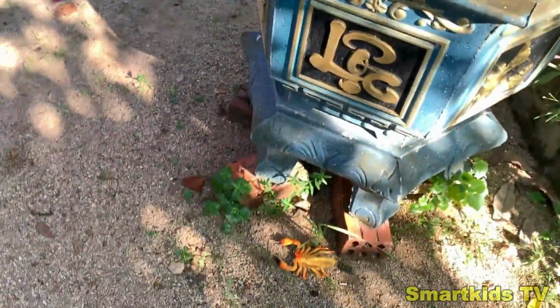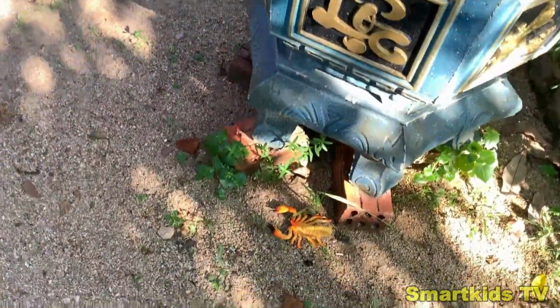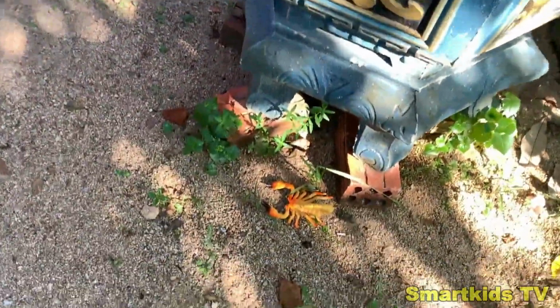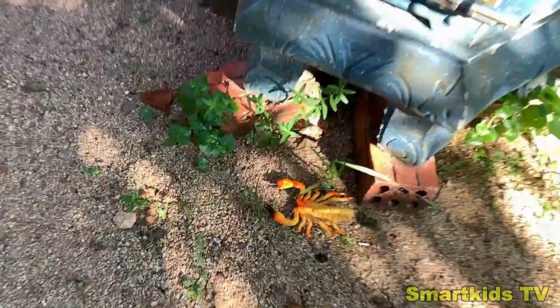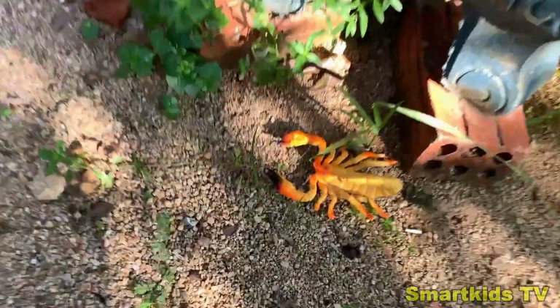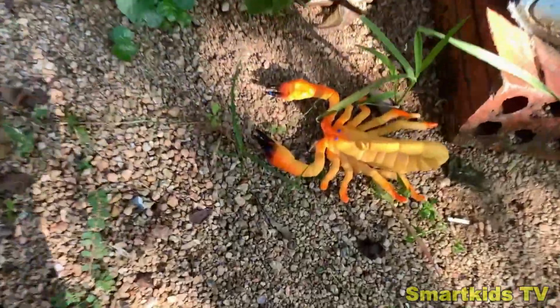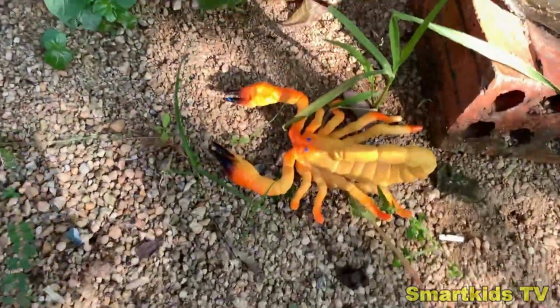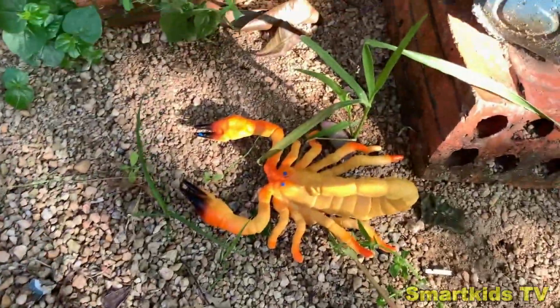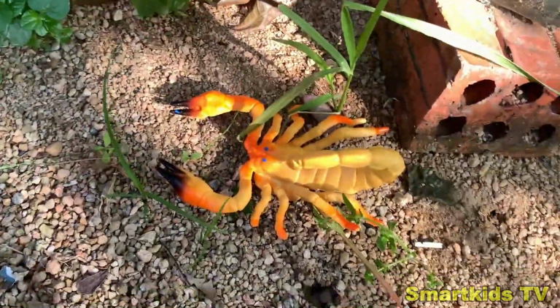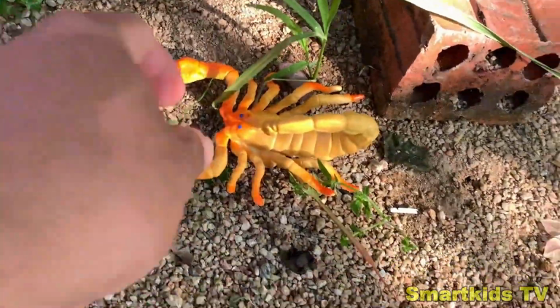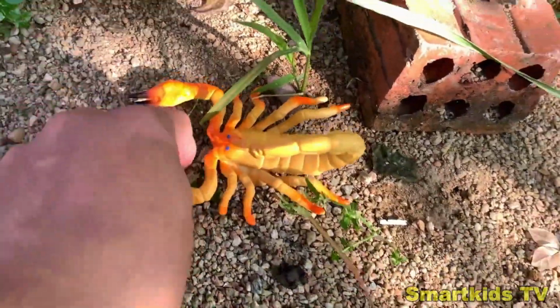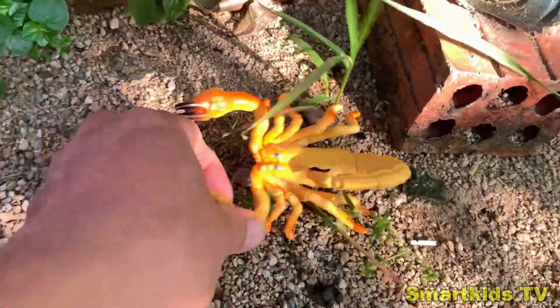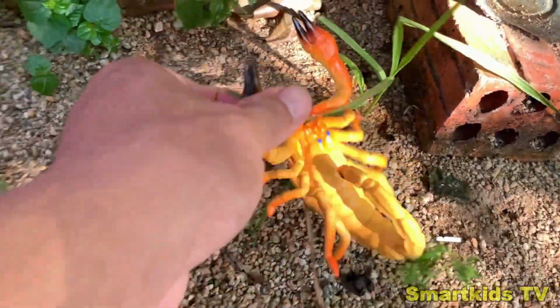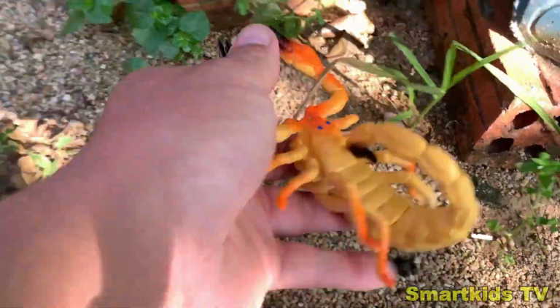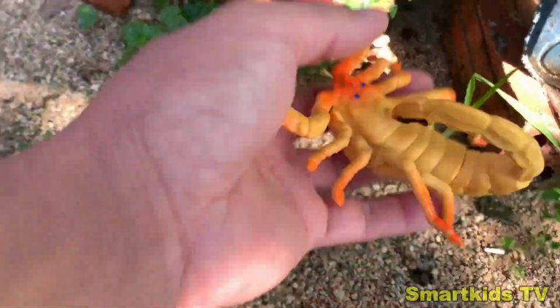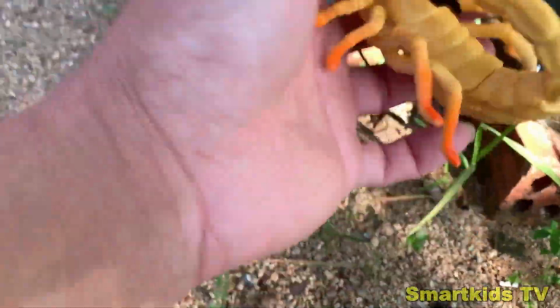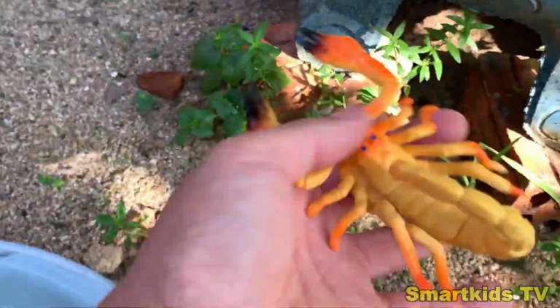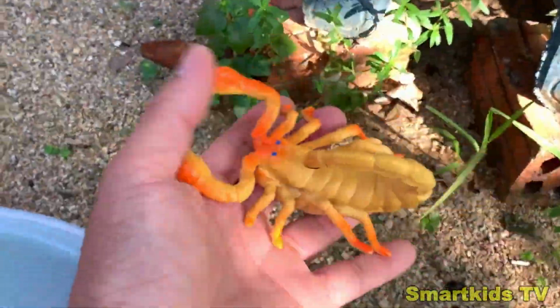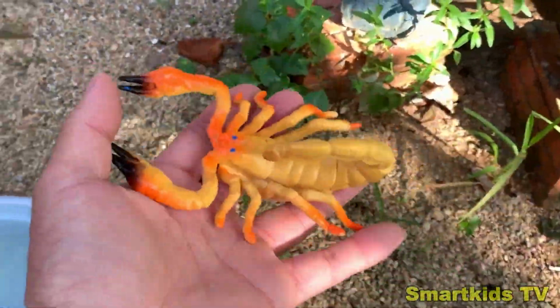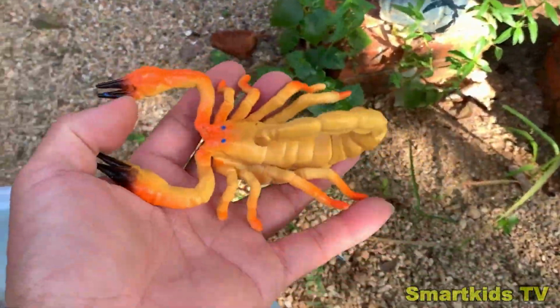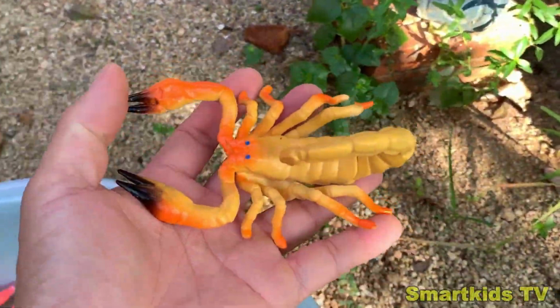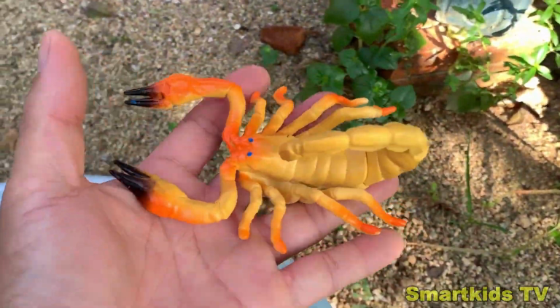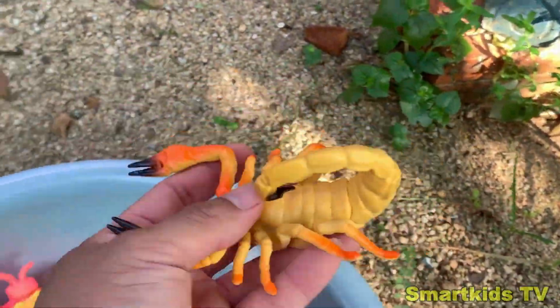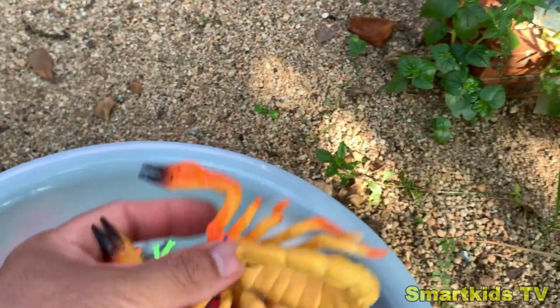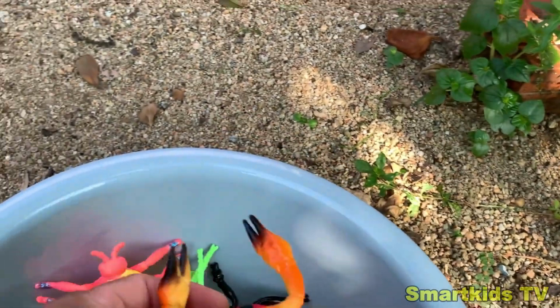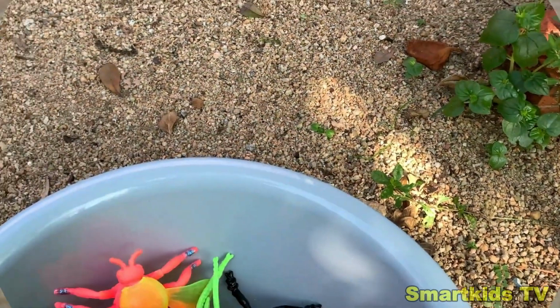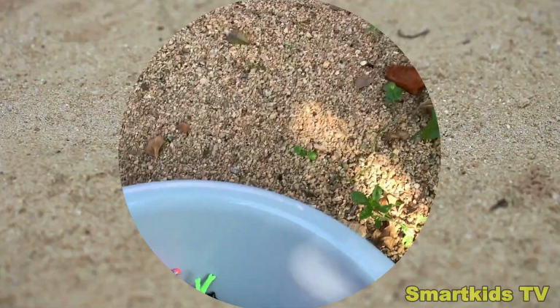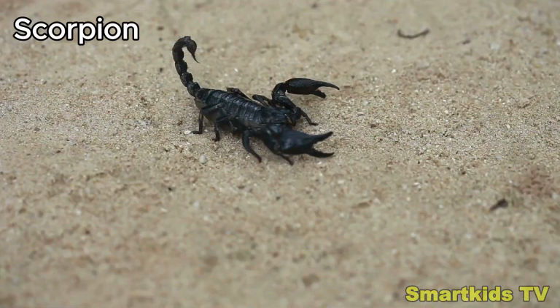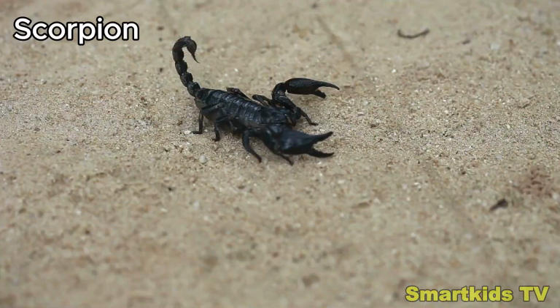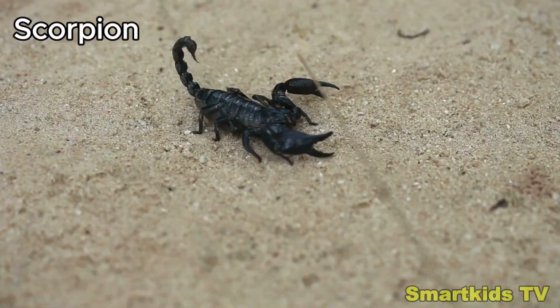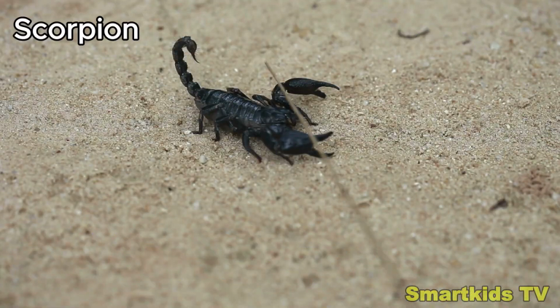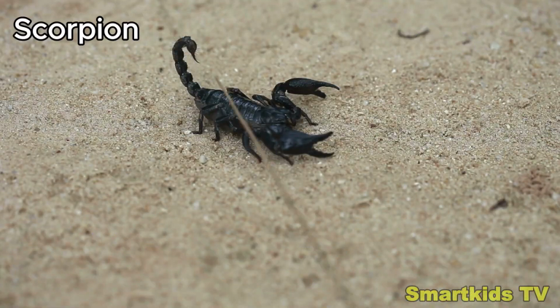Look what we found. Can you guess what it is? A scorpion. Scorpion.